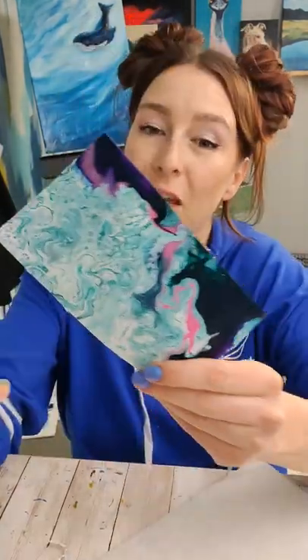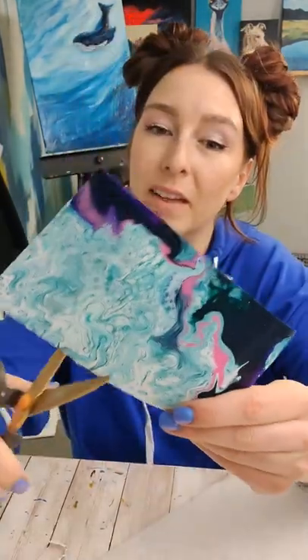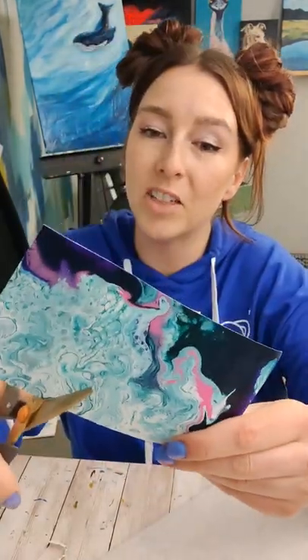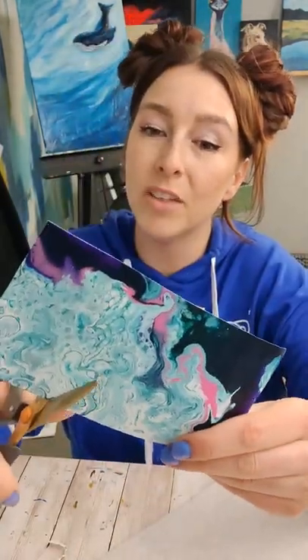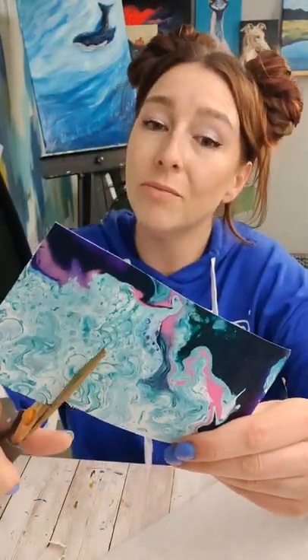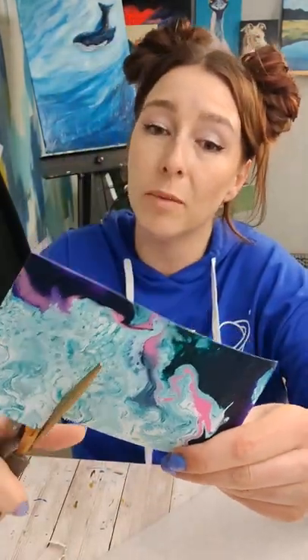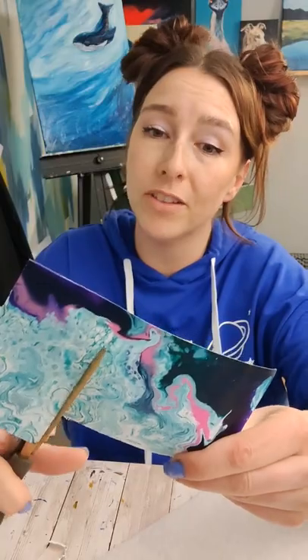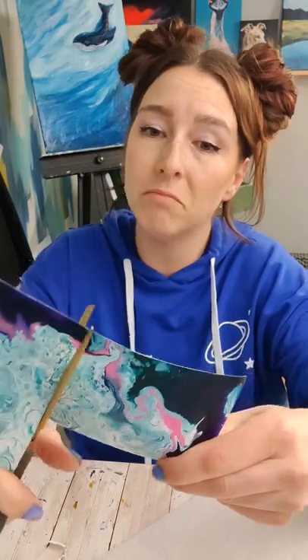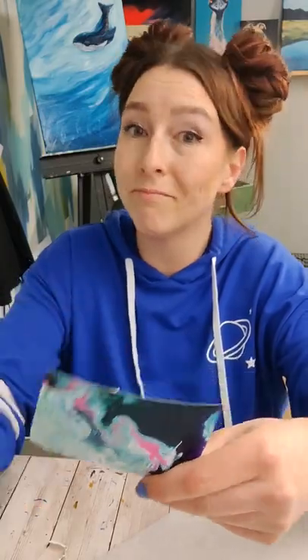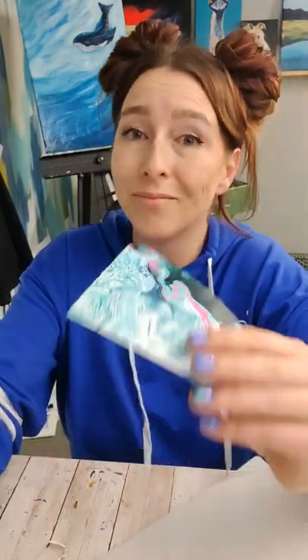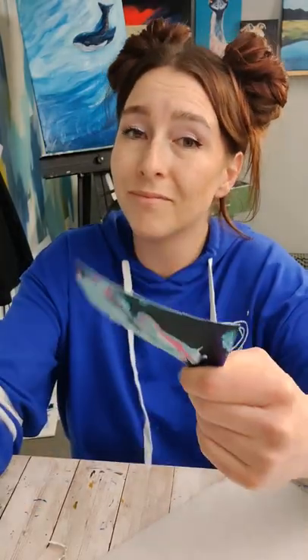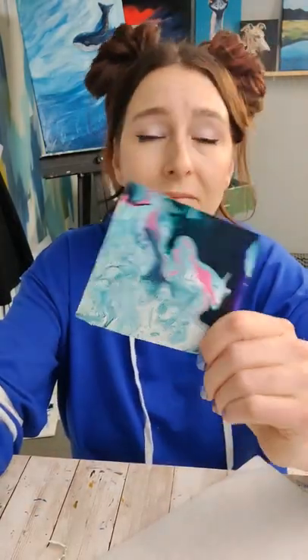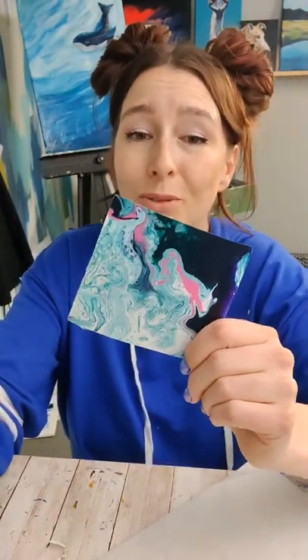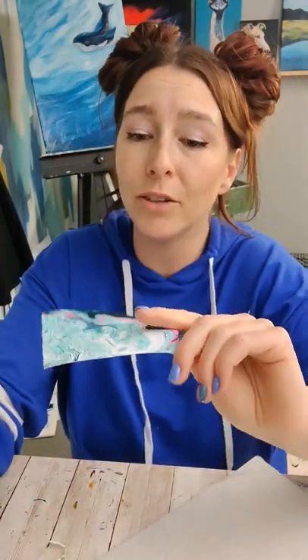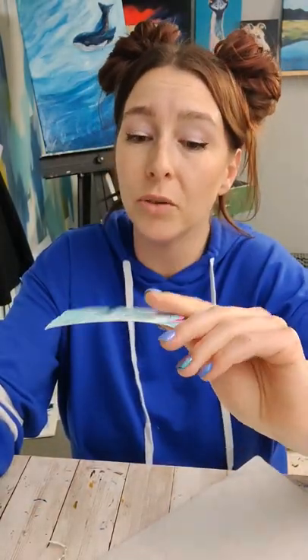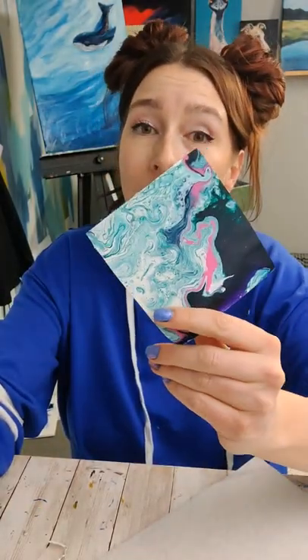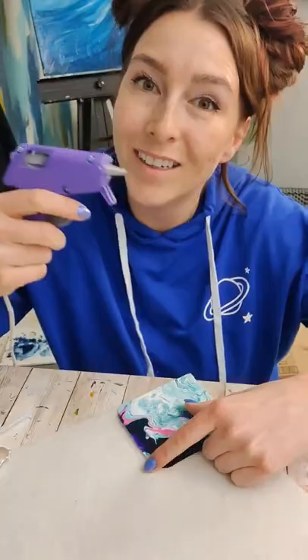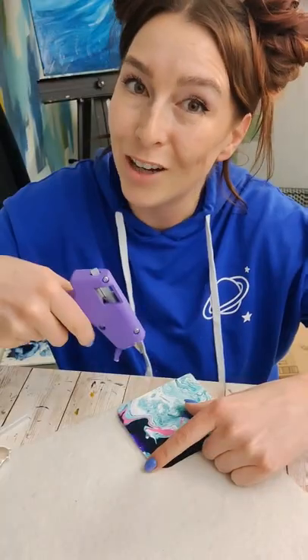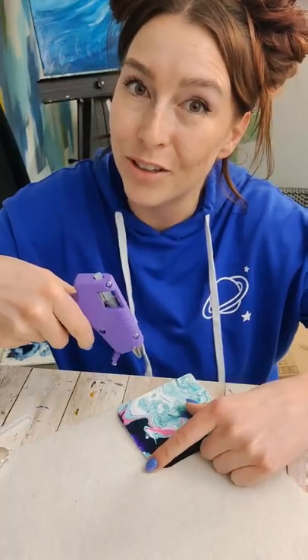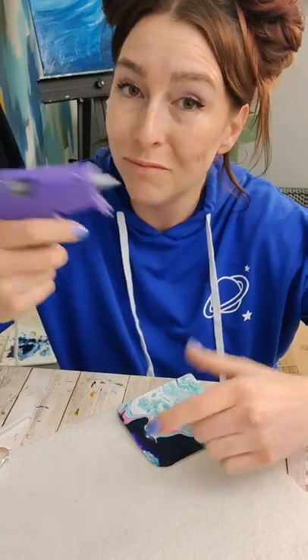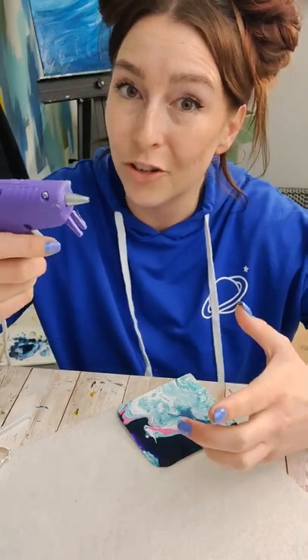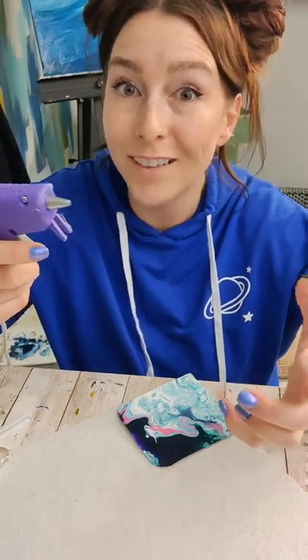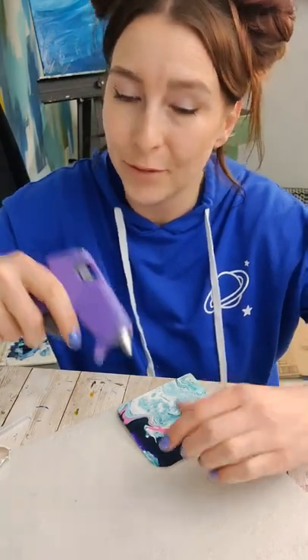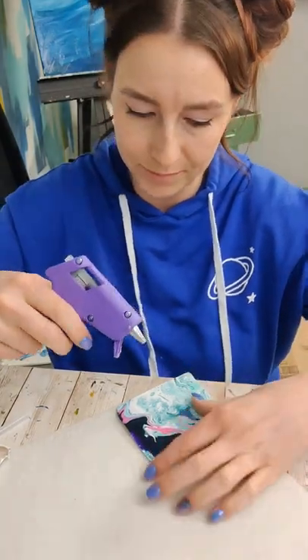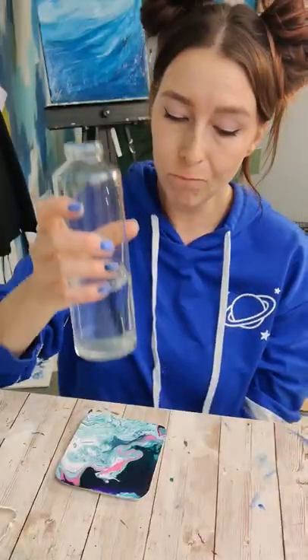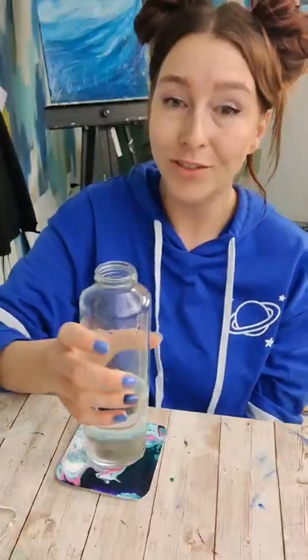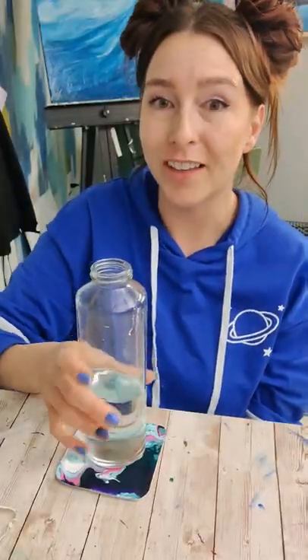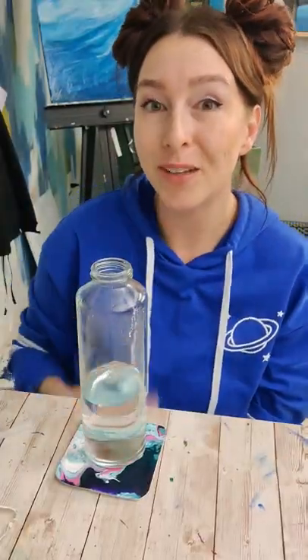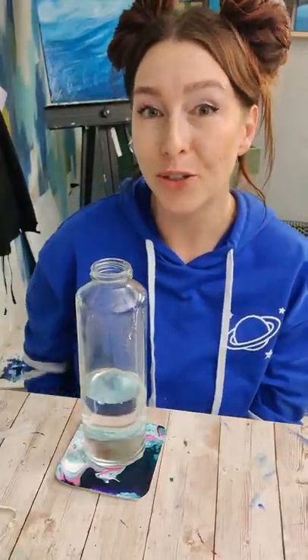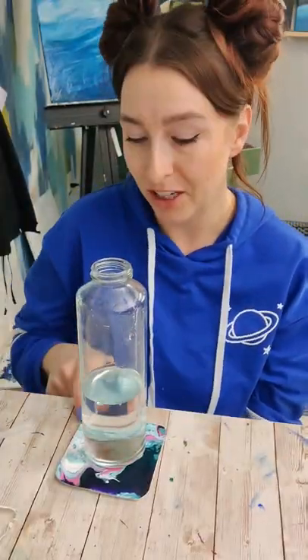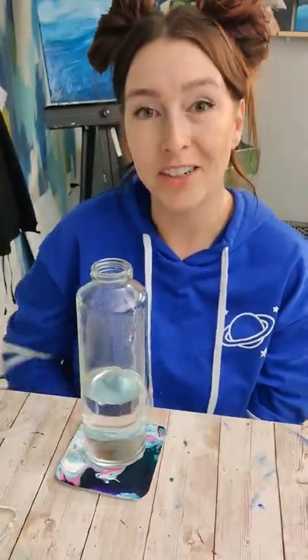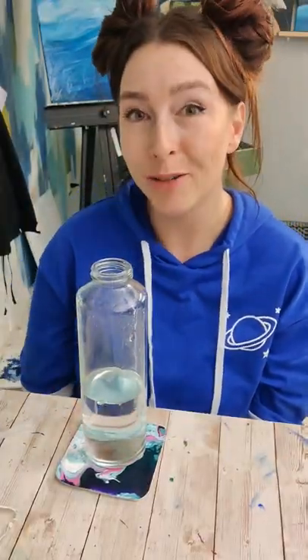If you're the type that likes things to be precise, you'll want to measure this out. This doesn't really matter, so I'm not going to. Hot glue it to the felt, let it dry, cut it out. Just like that, a coaster with a nice protective bottom.